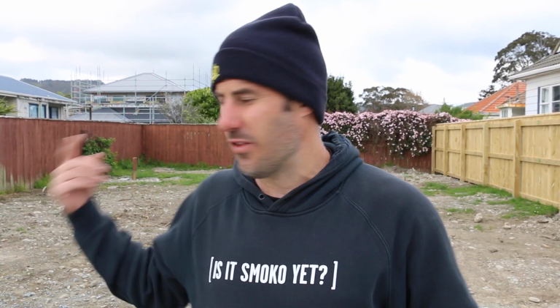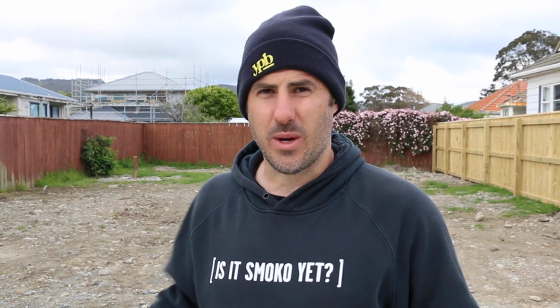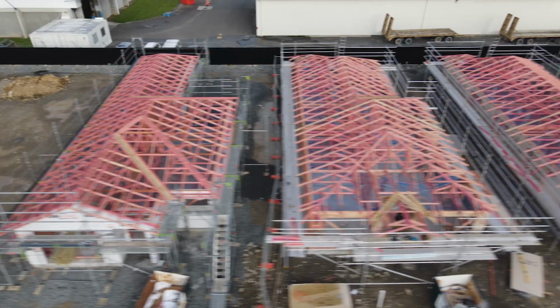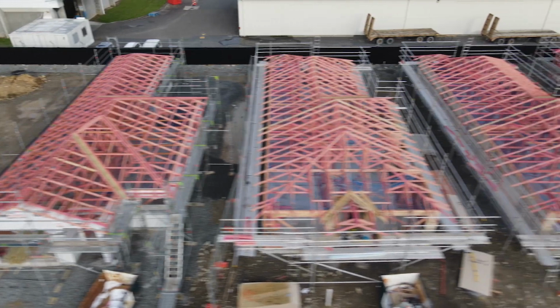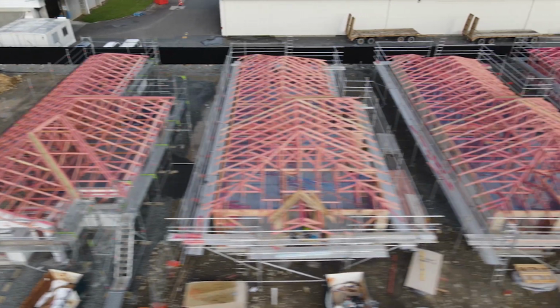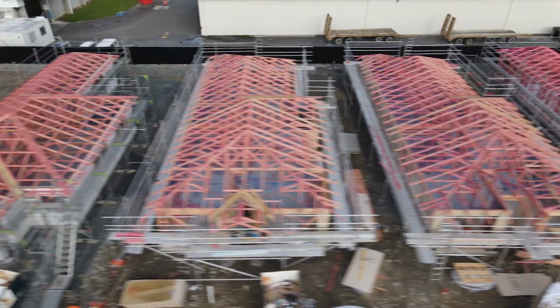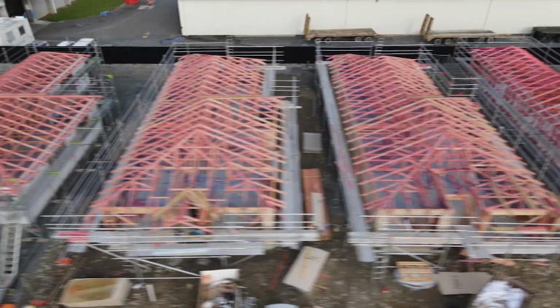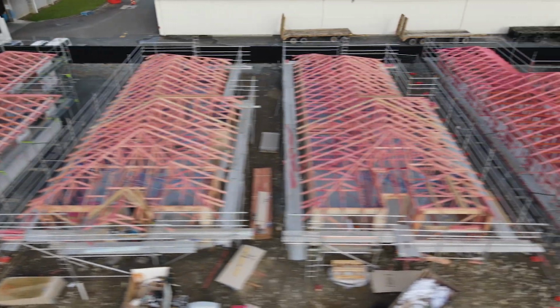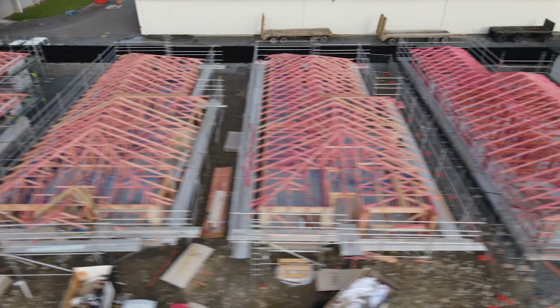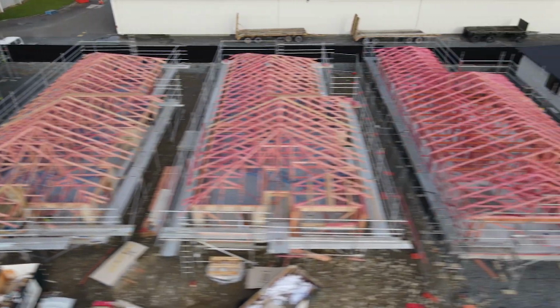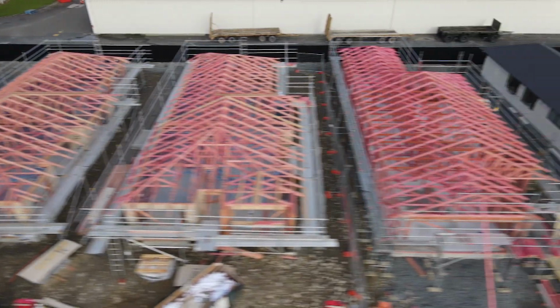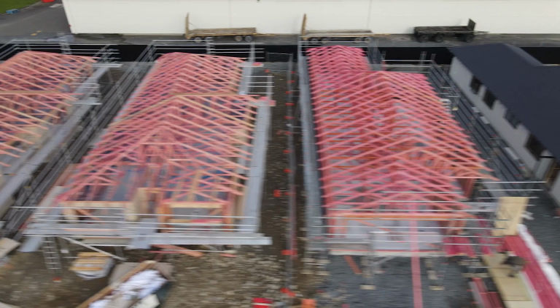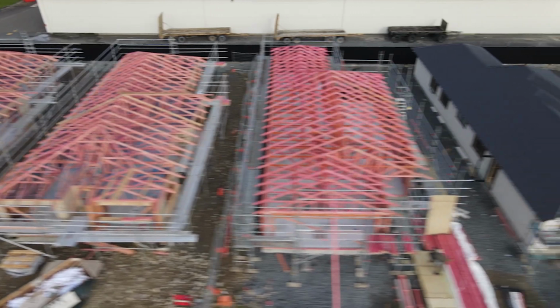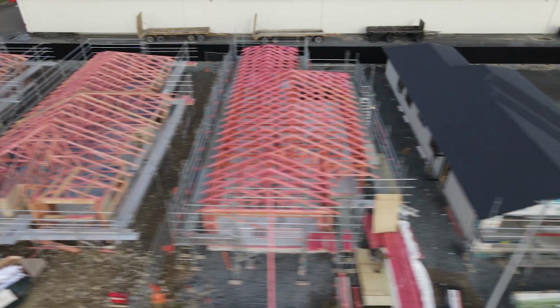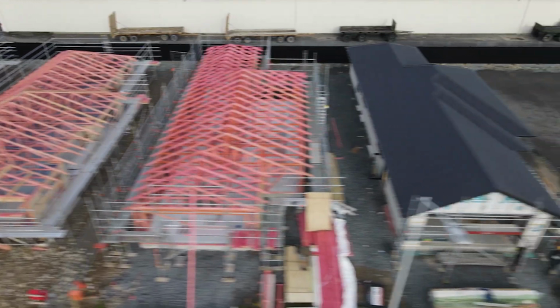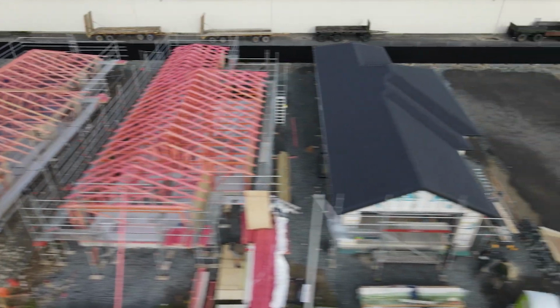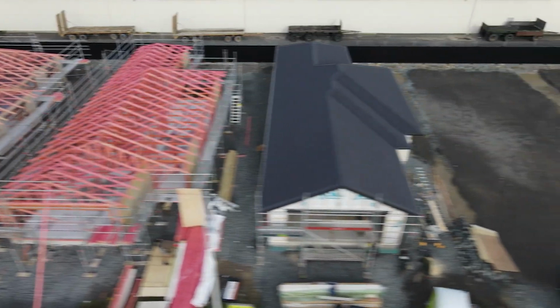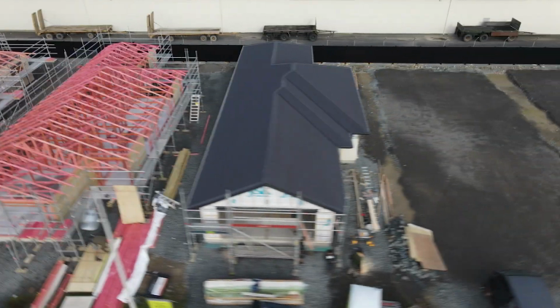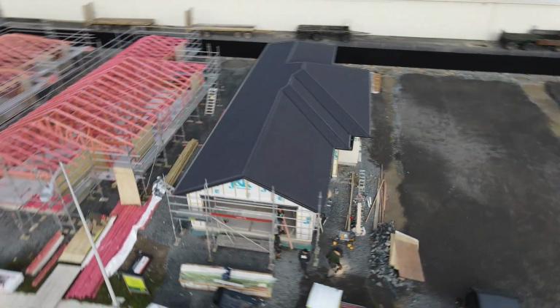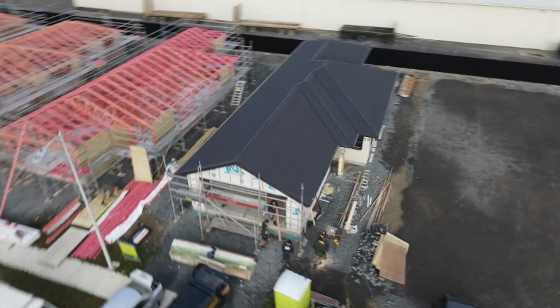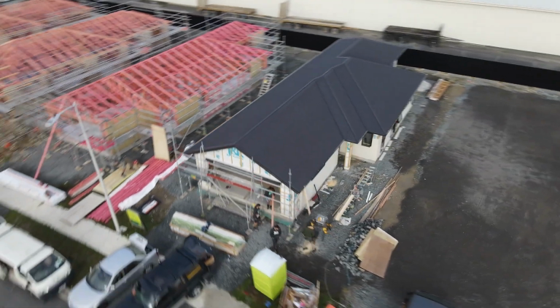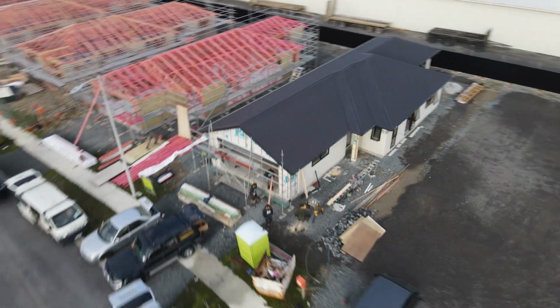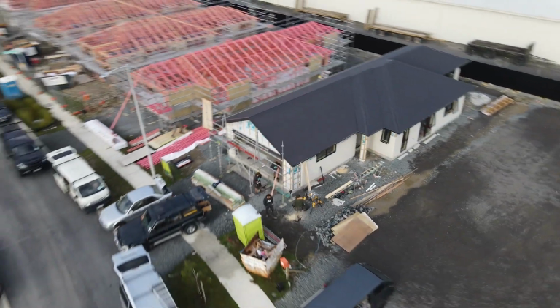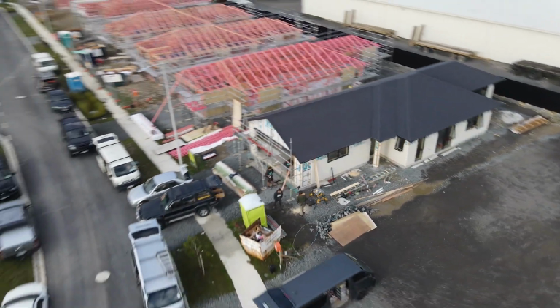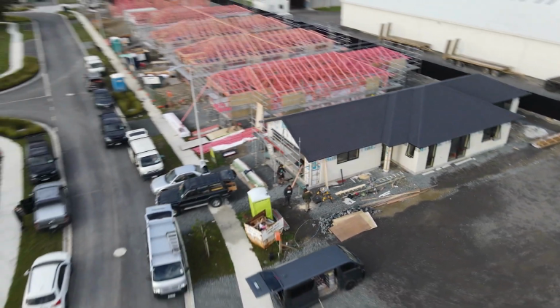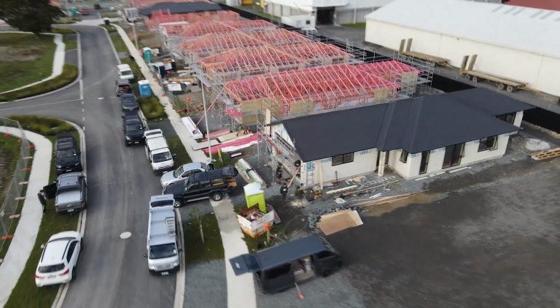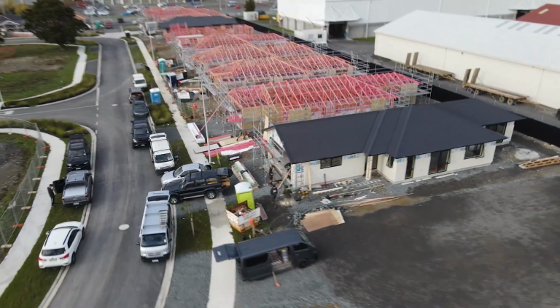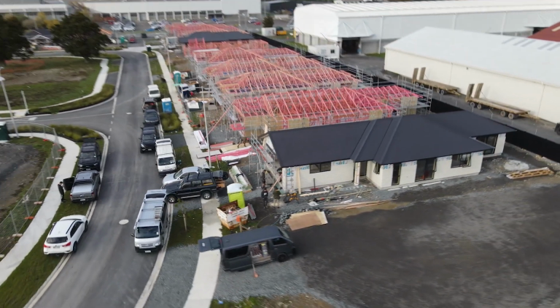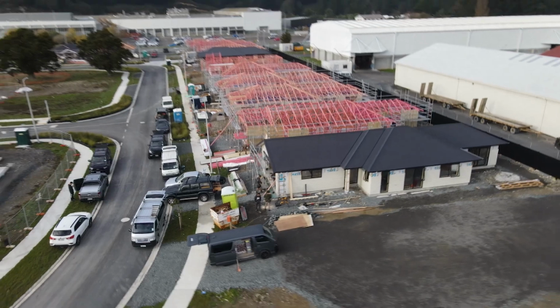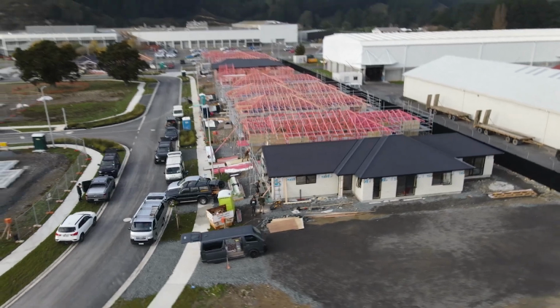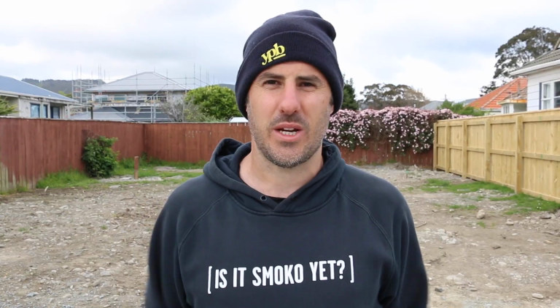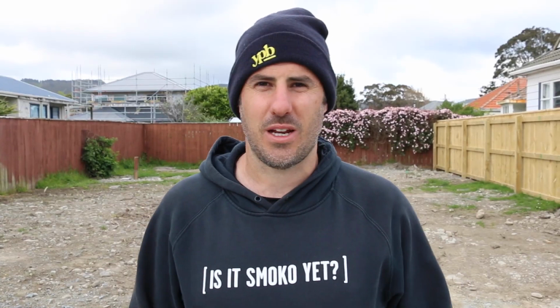We've got this one, we've got Climber Street, and we've got the Moonshine Road four-lotter in the bag. Ready to go. Really excited to roll on to these builds in 2023.